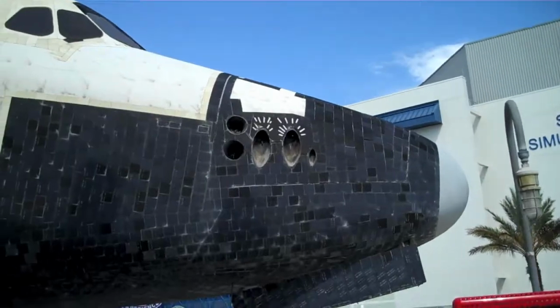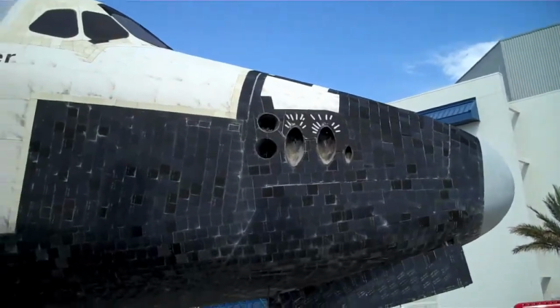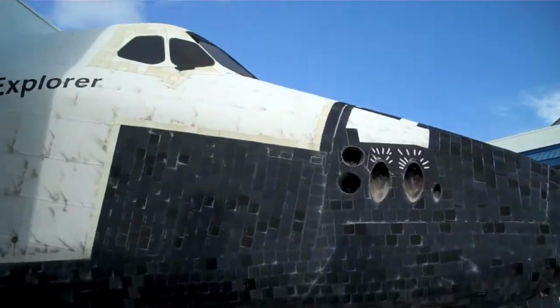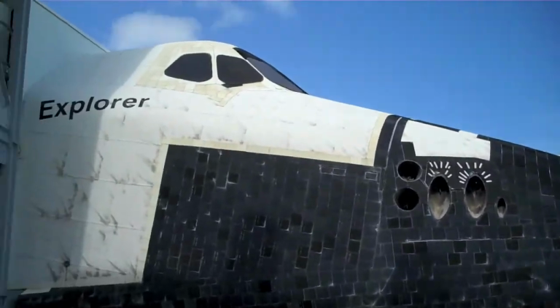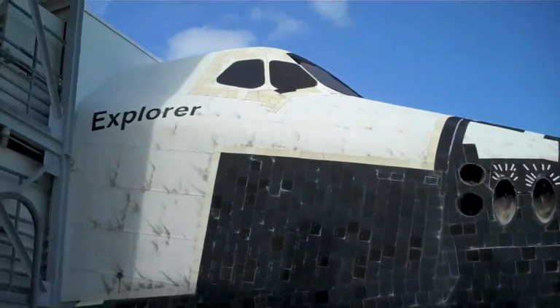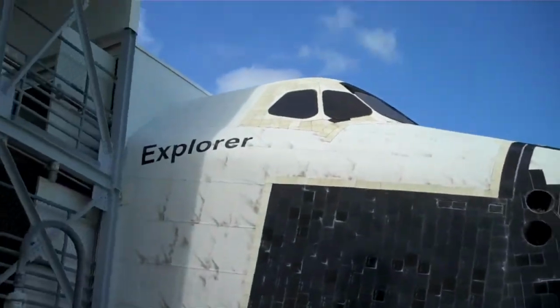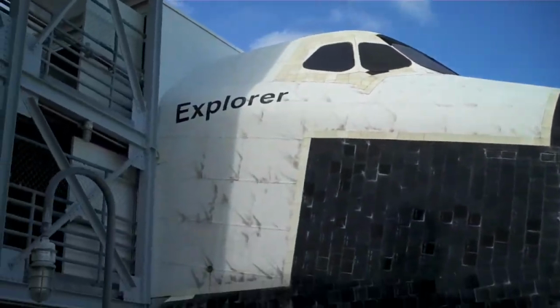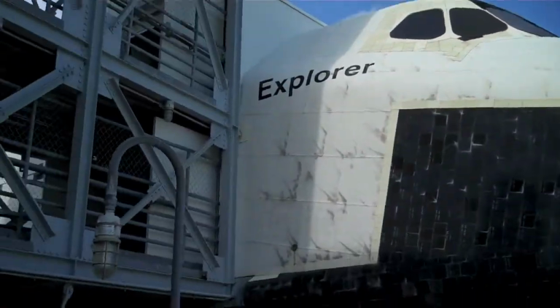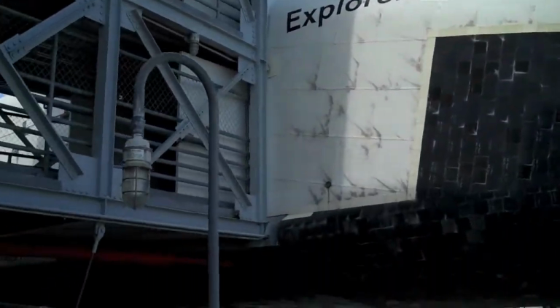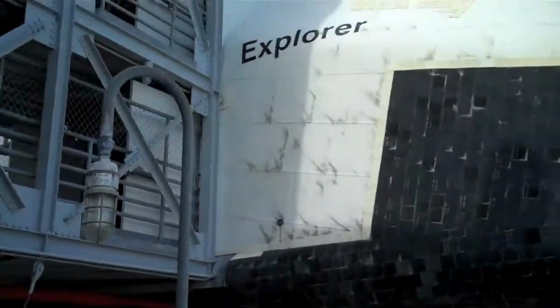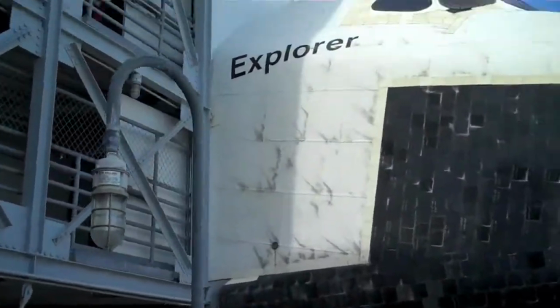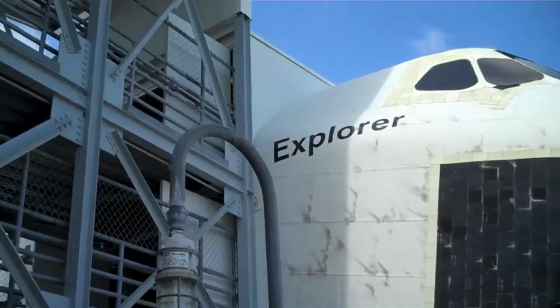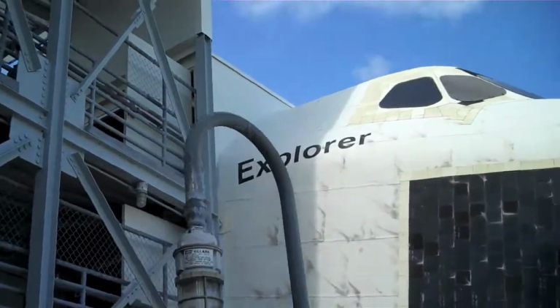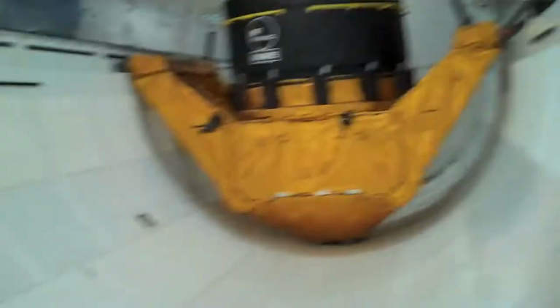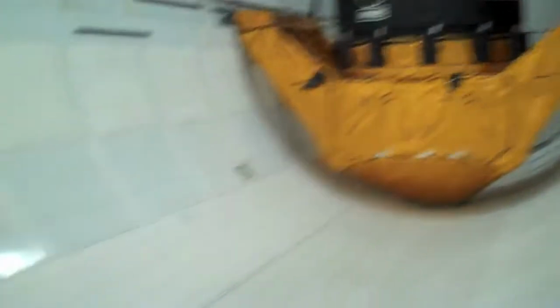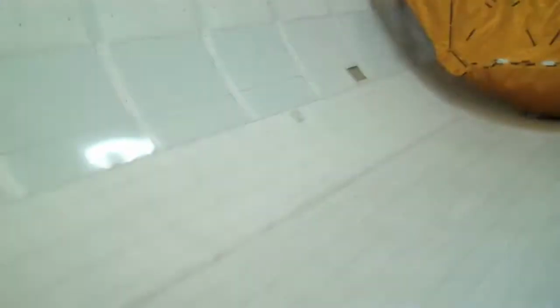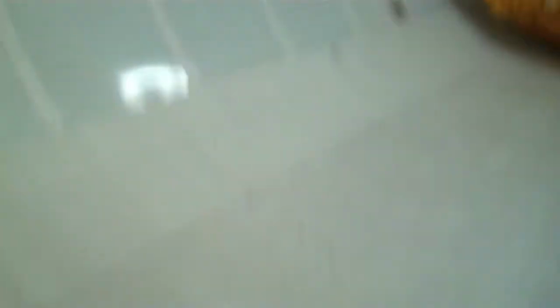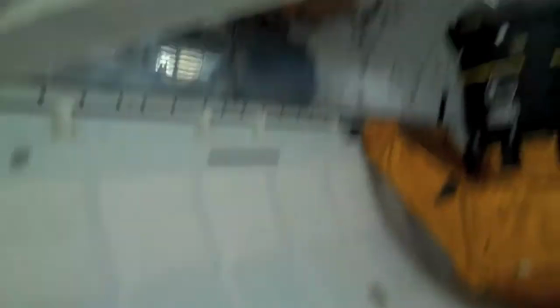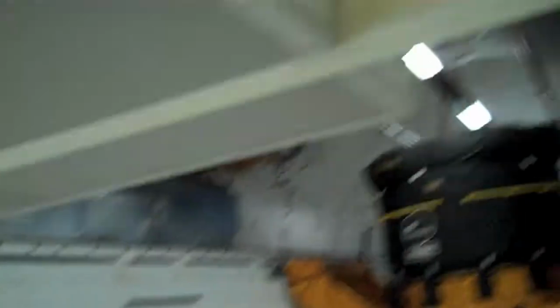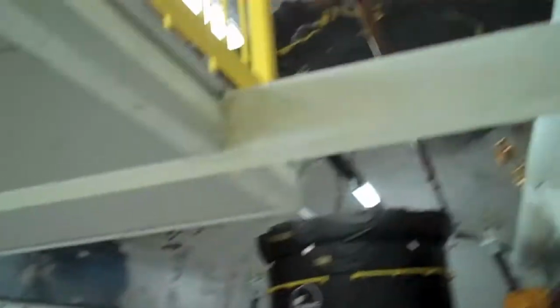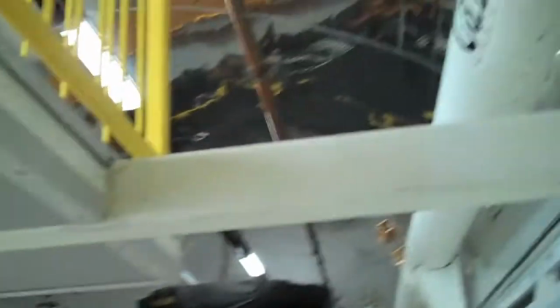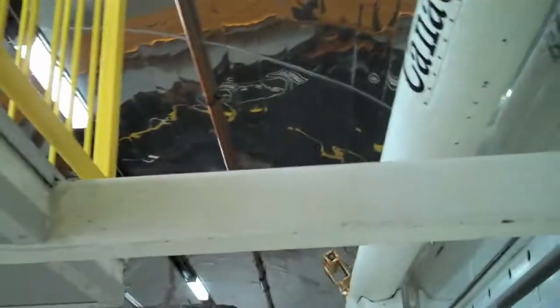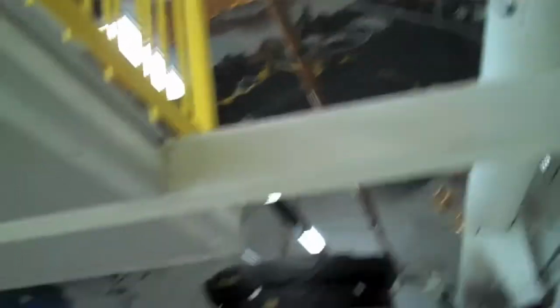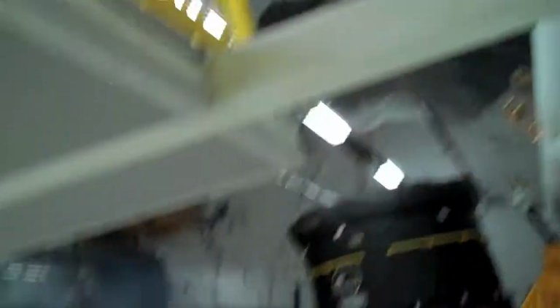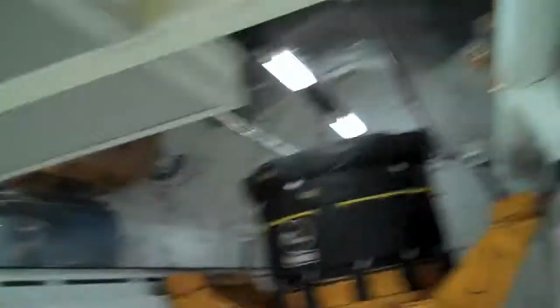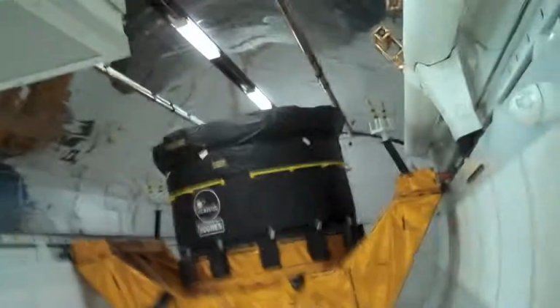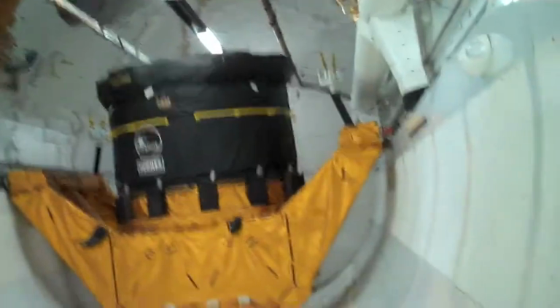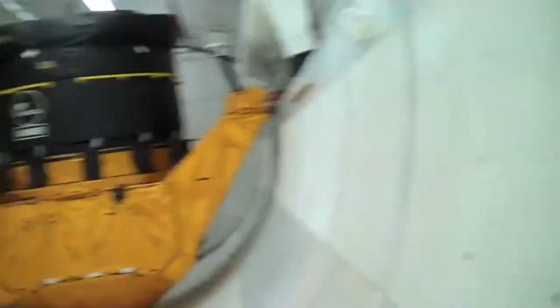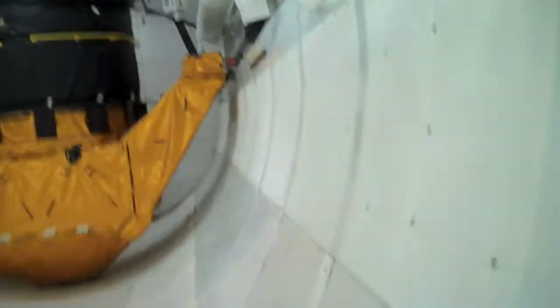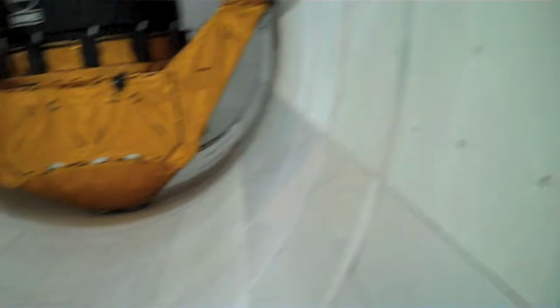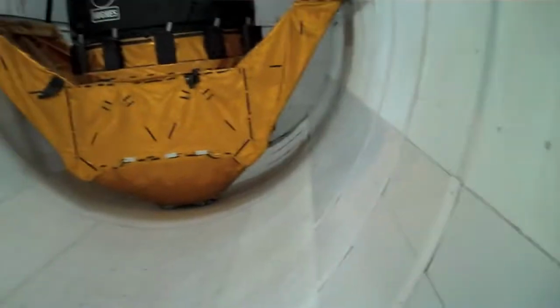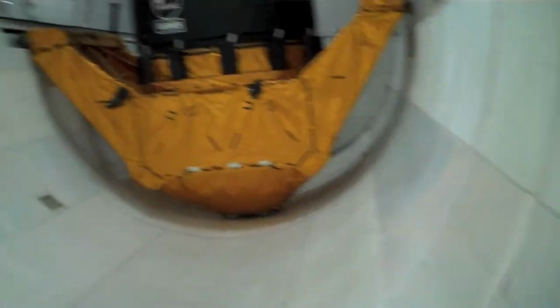We're gonna take a look inside this here fake space shuttle. Supposed to be very realistic on the inside though. This is the payload bay. Pretty crazy.